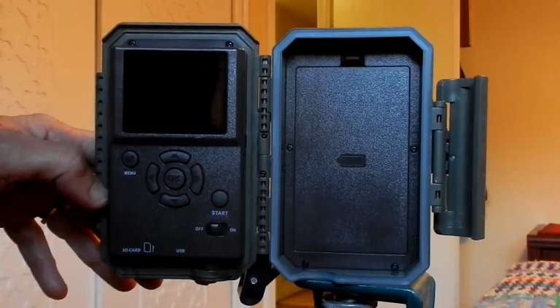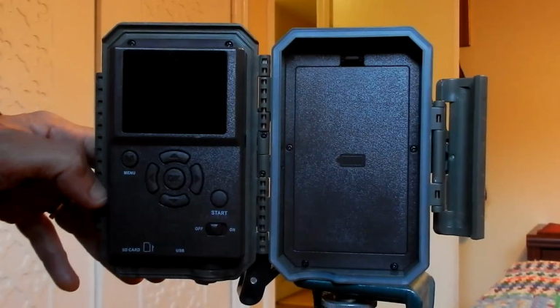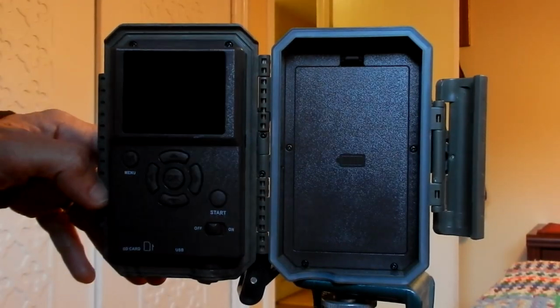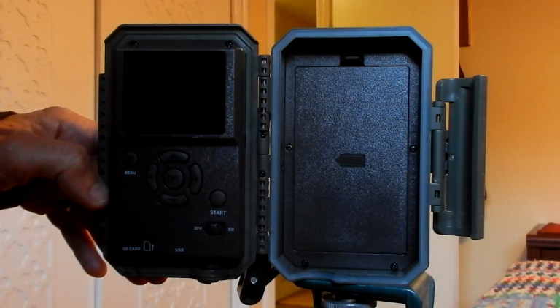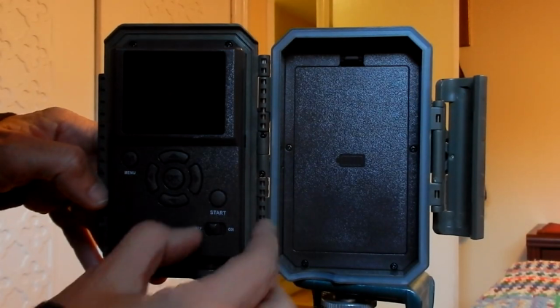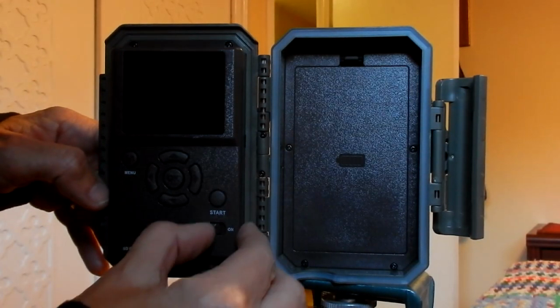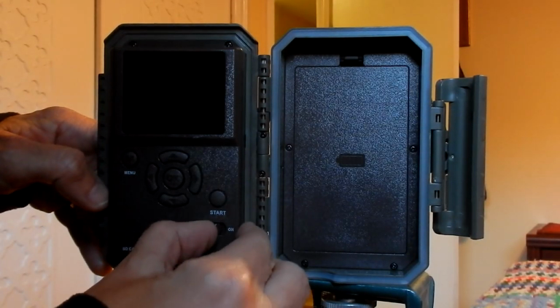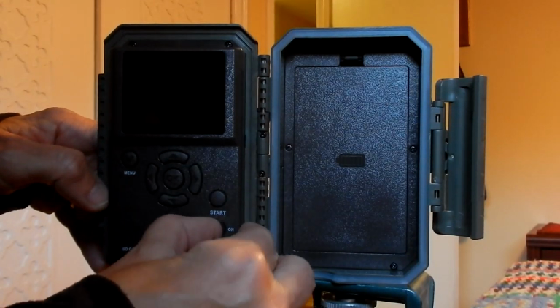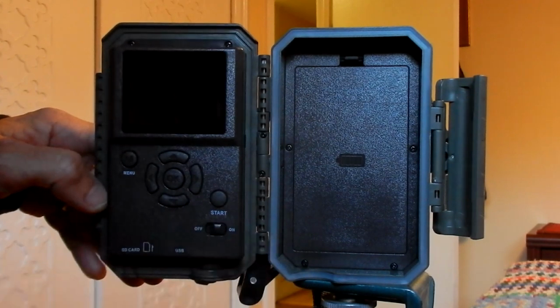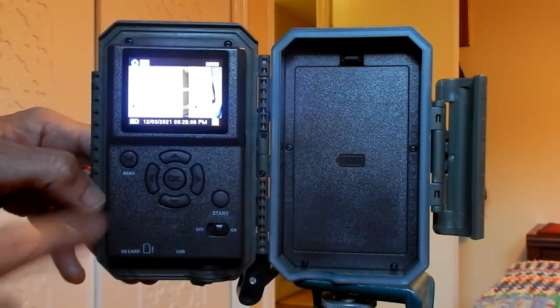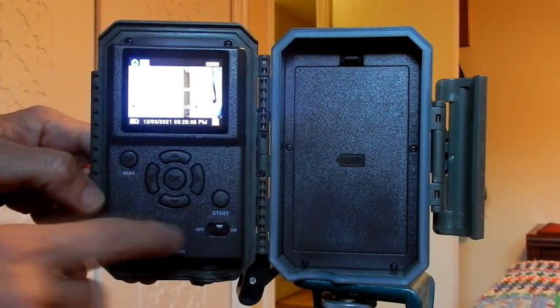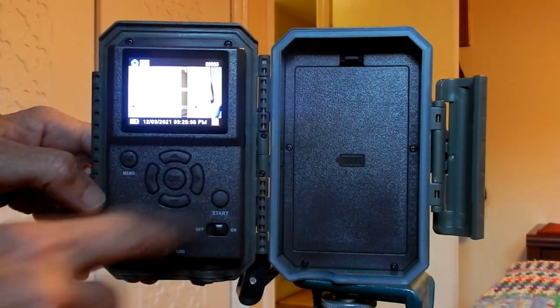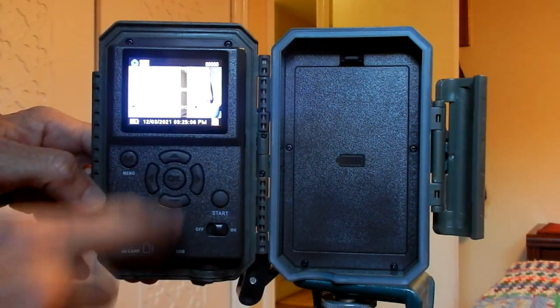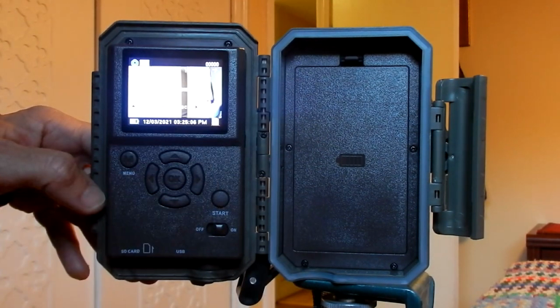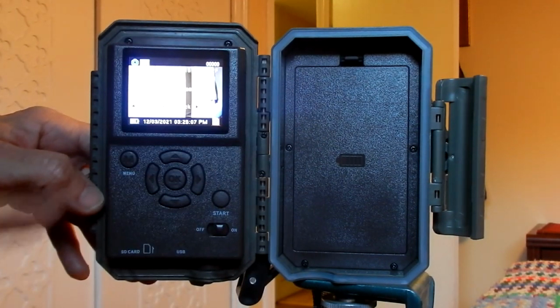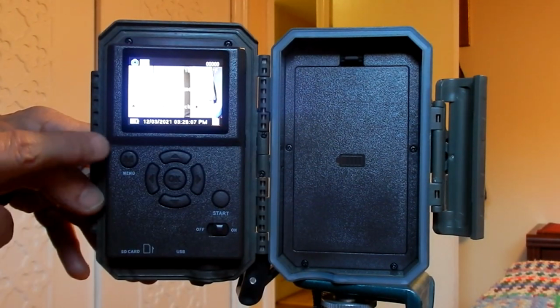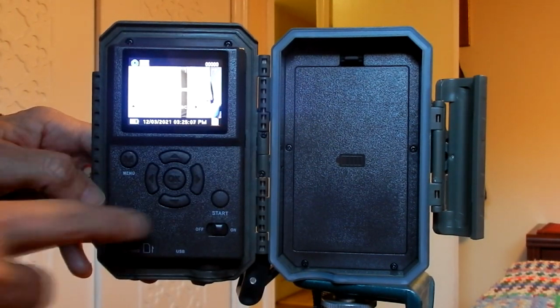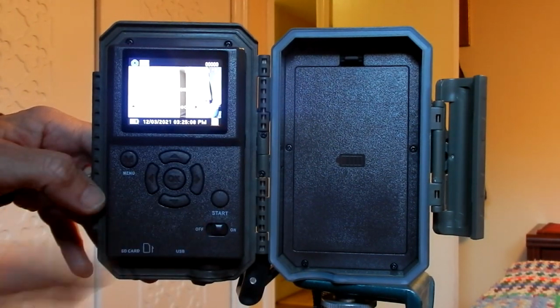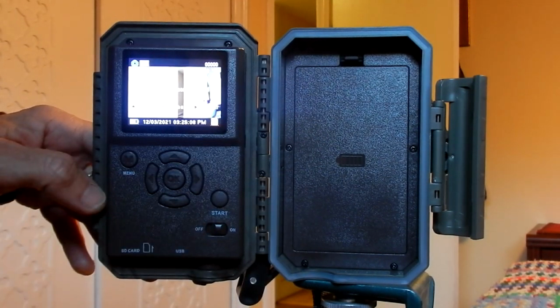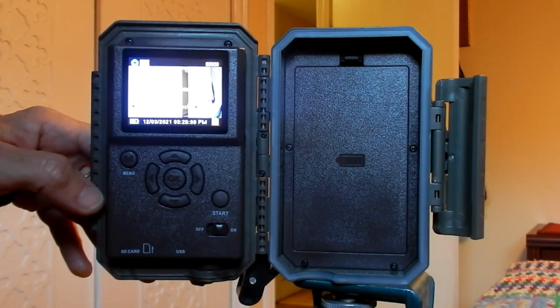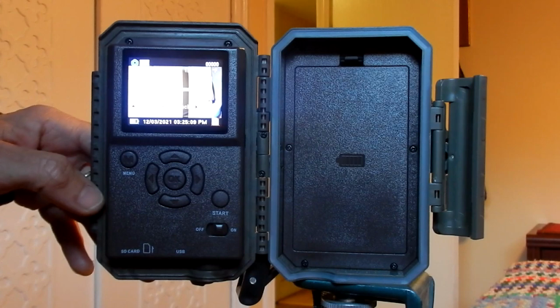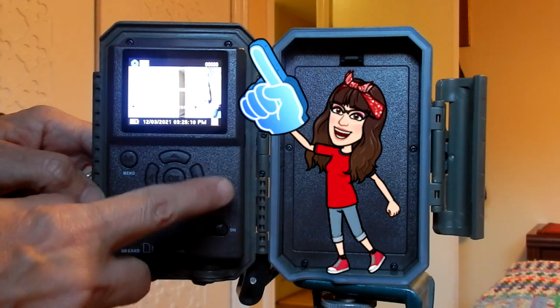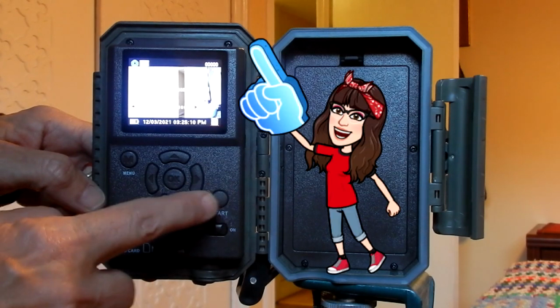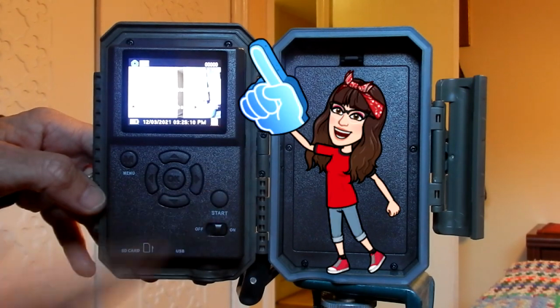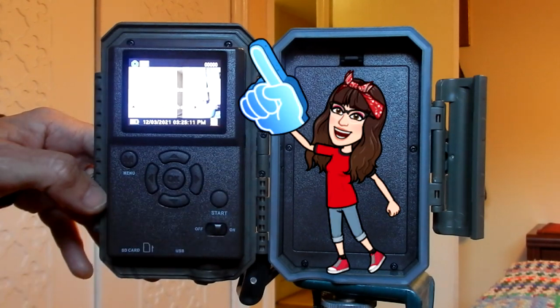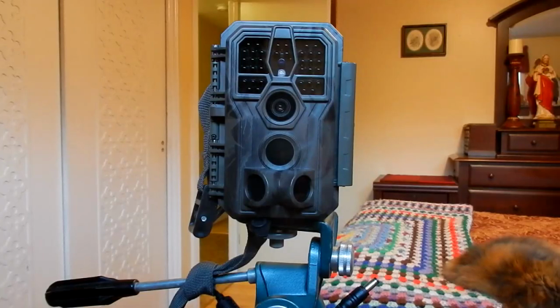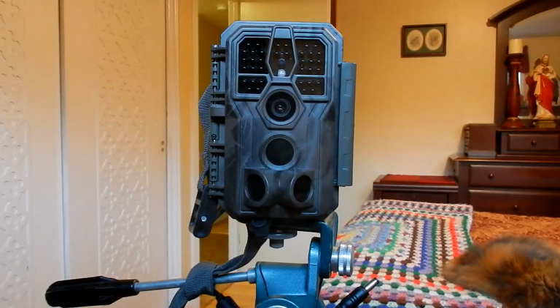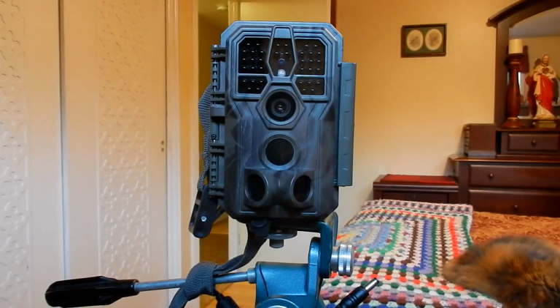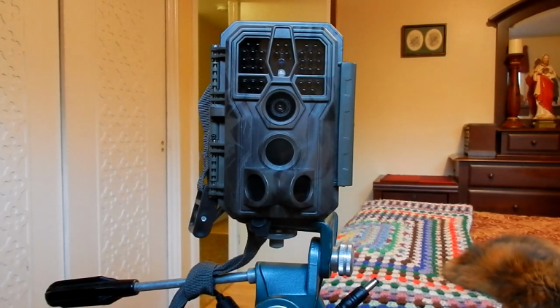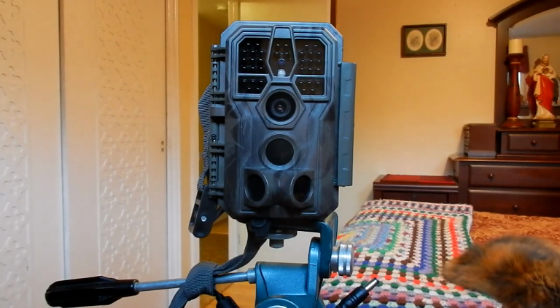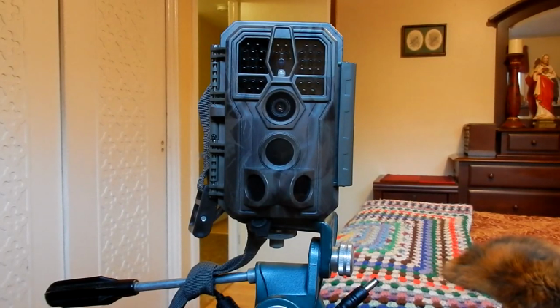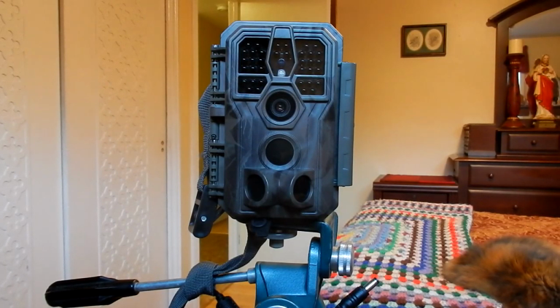I just plugged it in so you can see. Here is the on and off switch and all the controls and how you can set it — the menu, etc. — right here along with the start button. We're still working on fine tuning the settings.